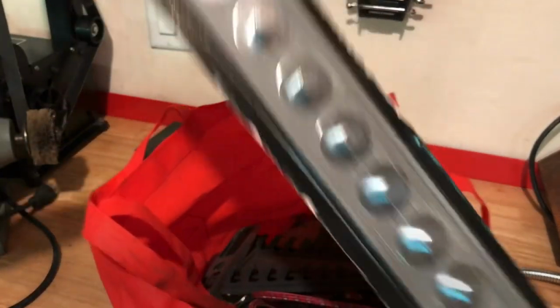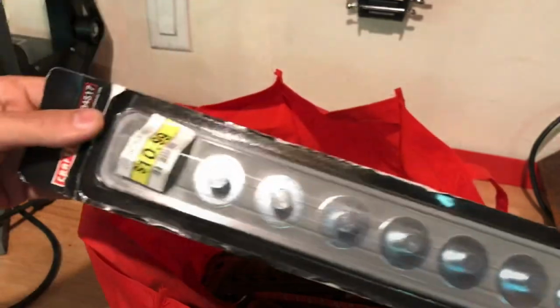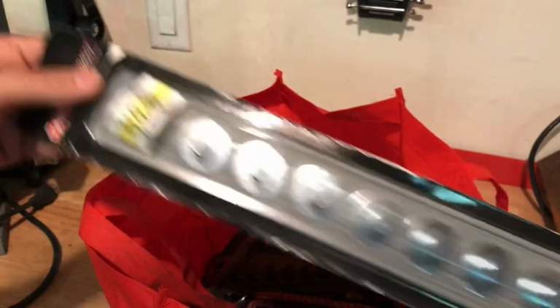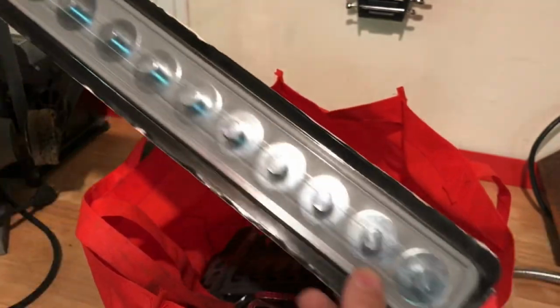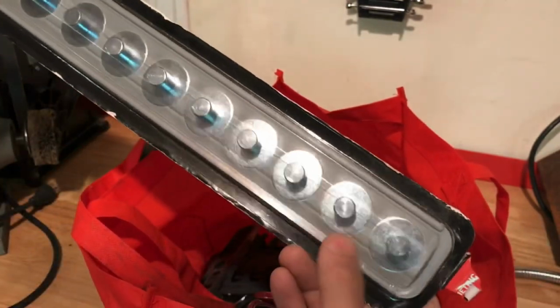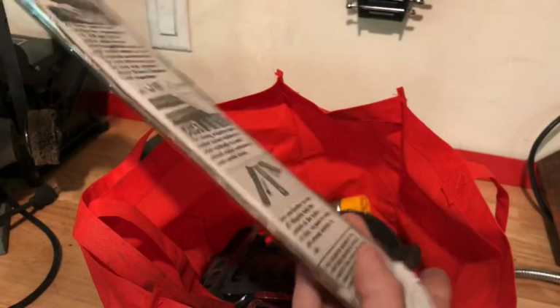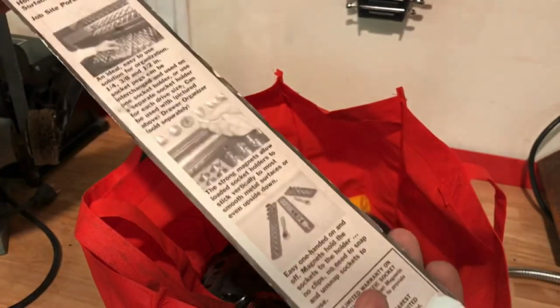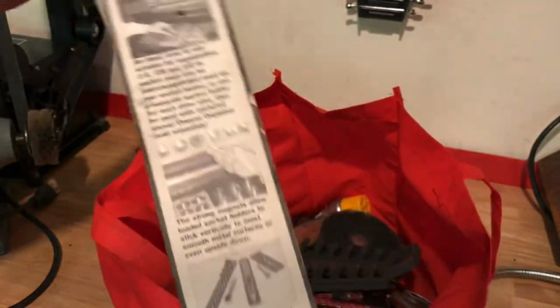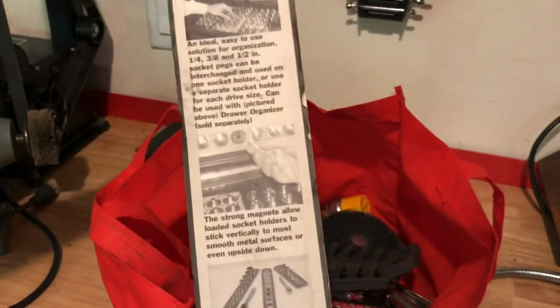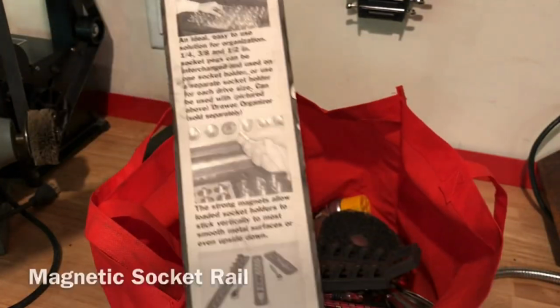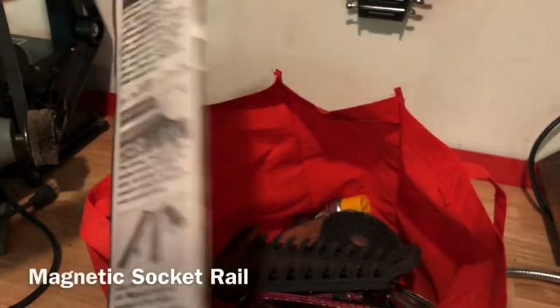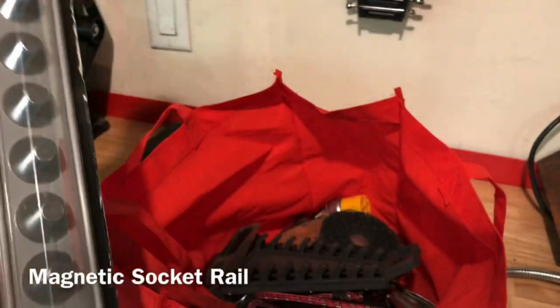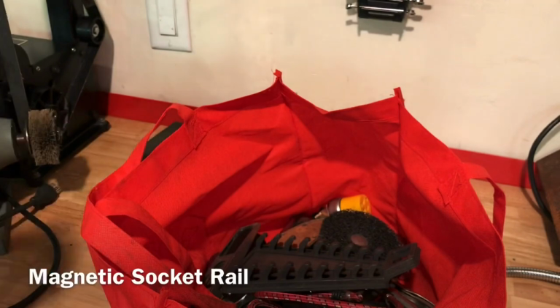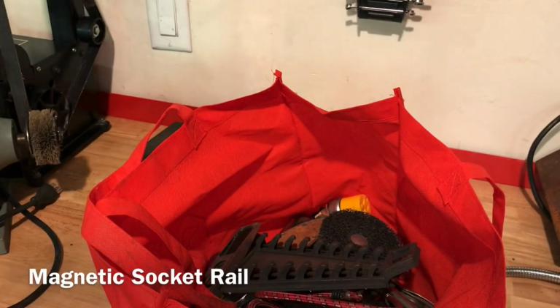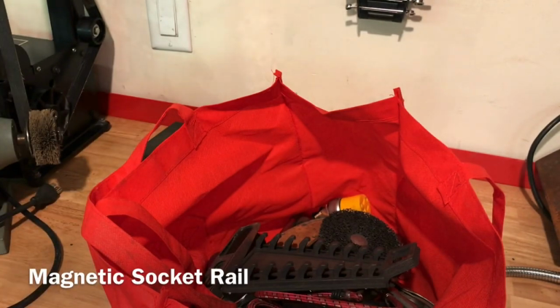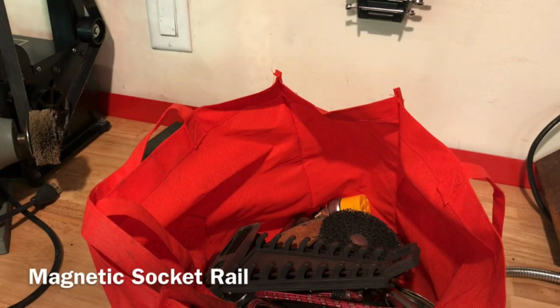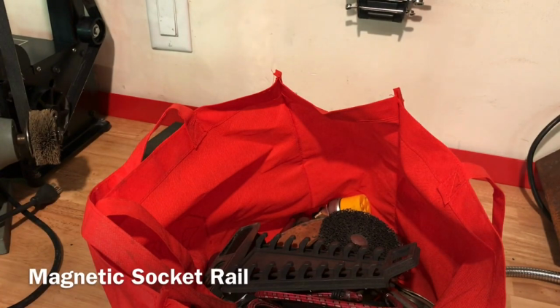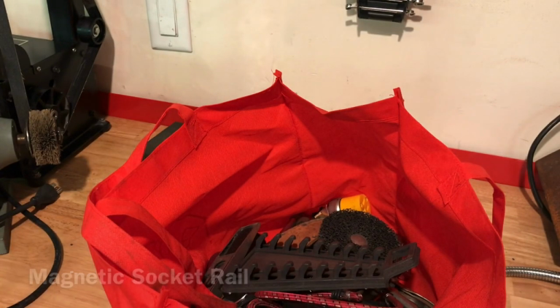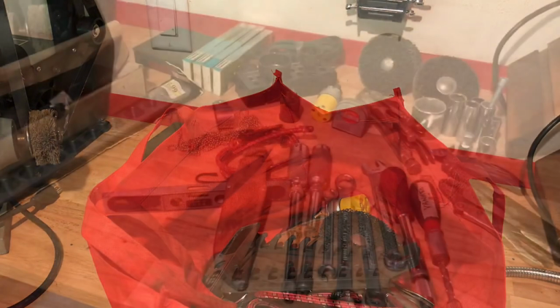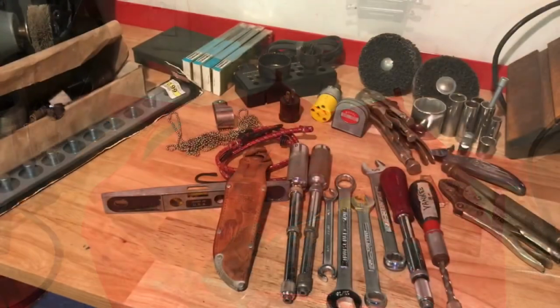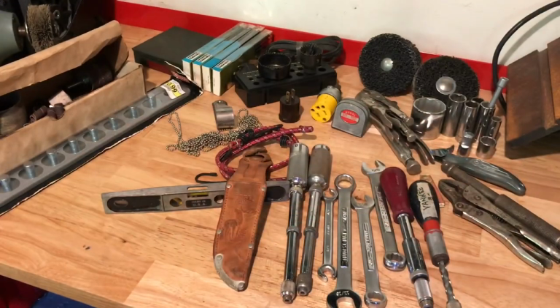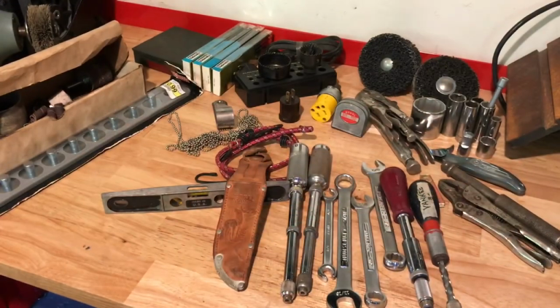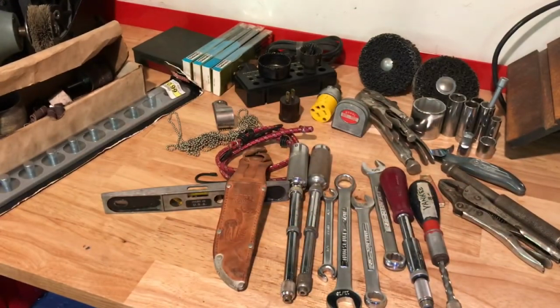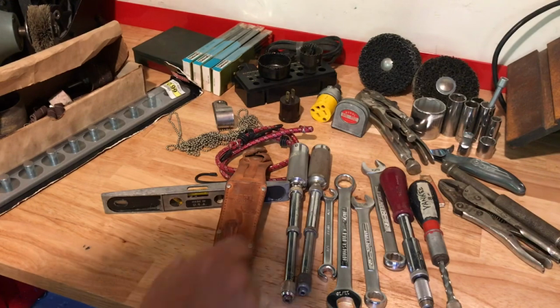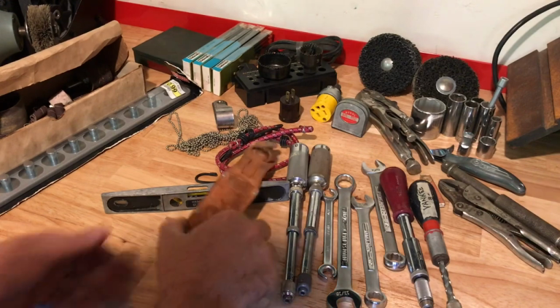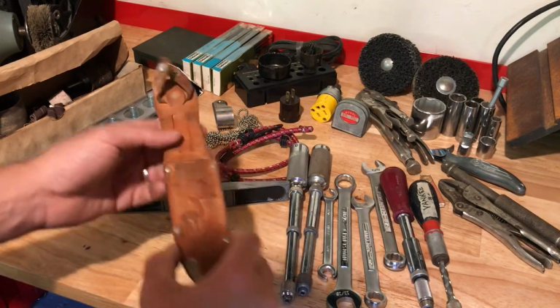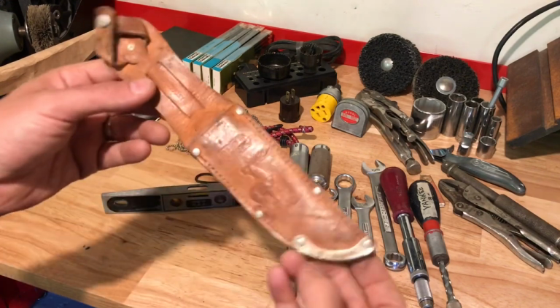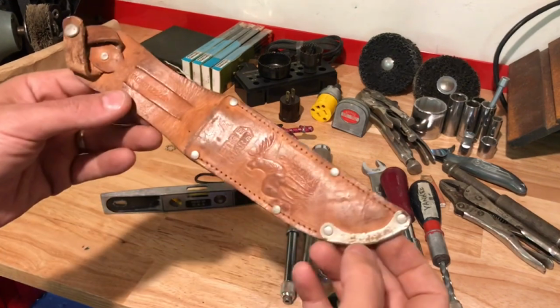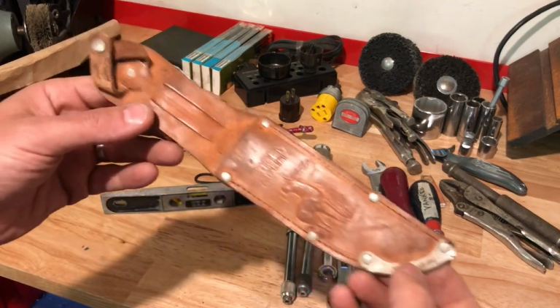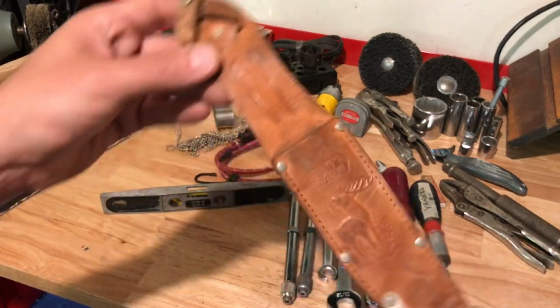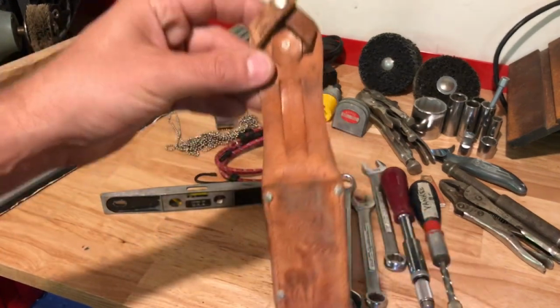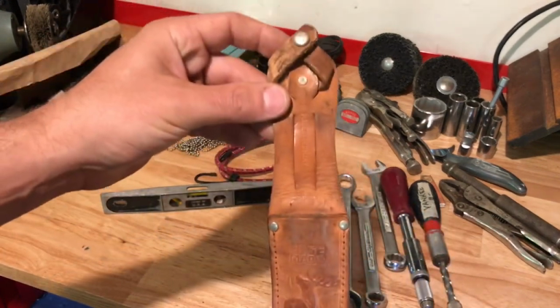Next item in here is a nice Craftsman magnetic socket set, made in the USA. For the sake of time let me lay some of this stuff out and move through it. Alright, got everything laid out here to save some time.